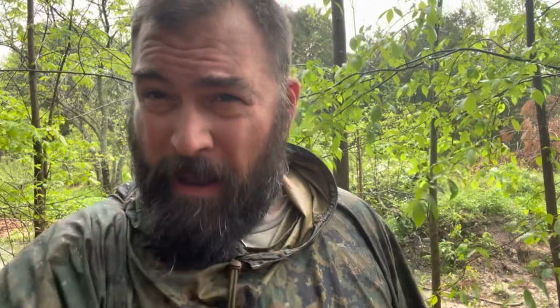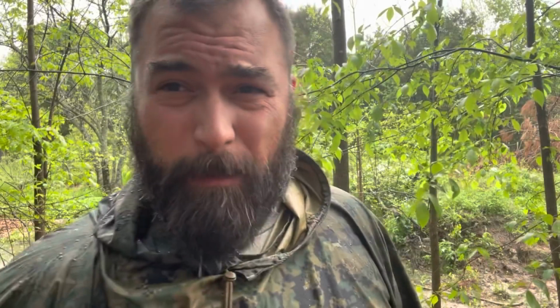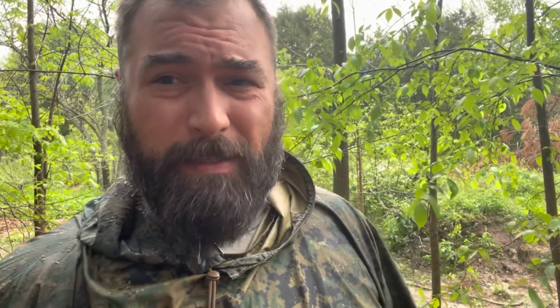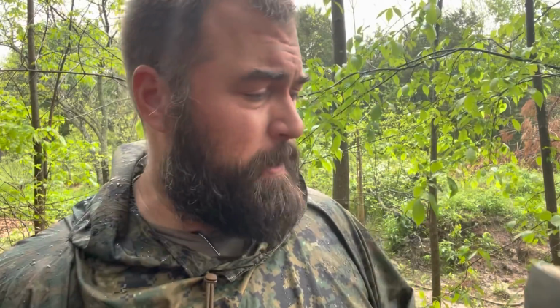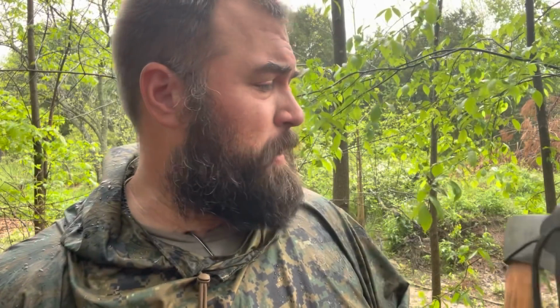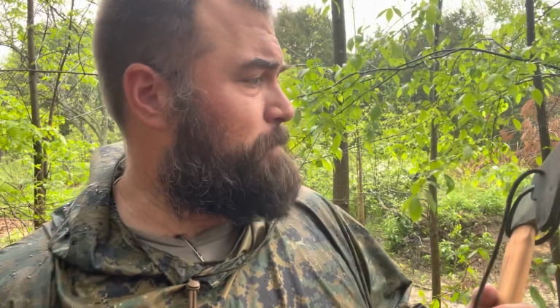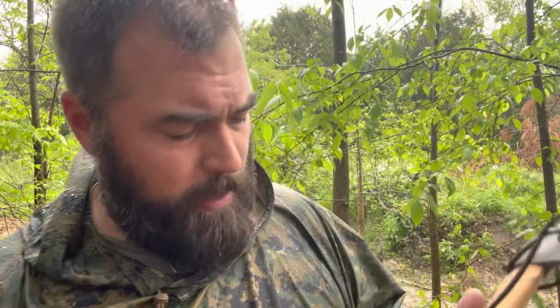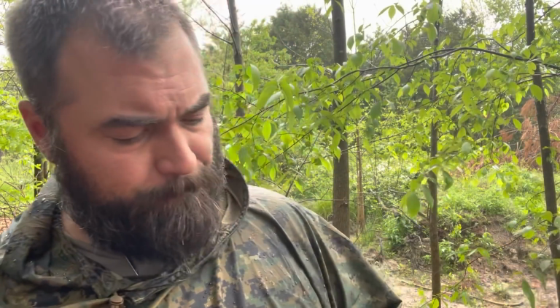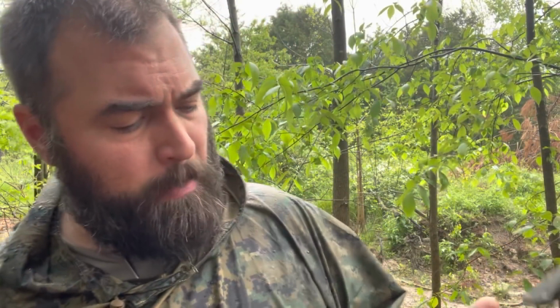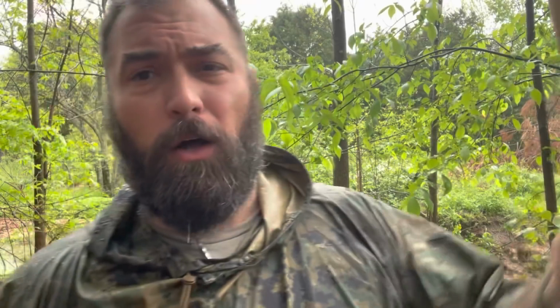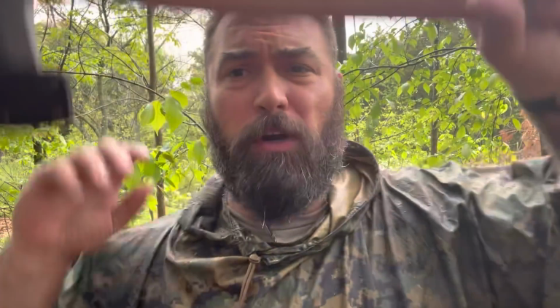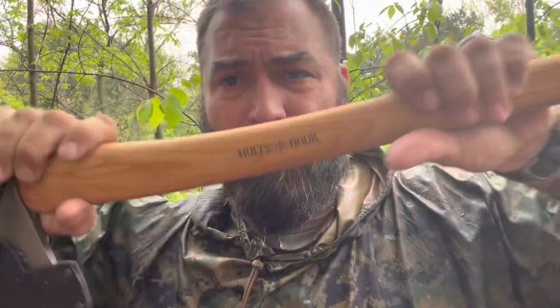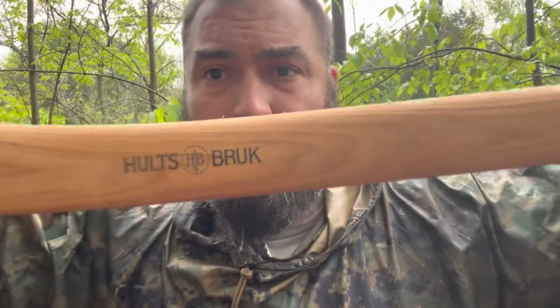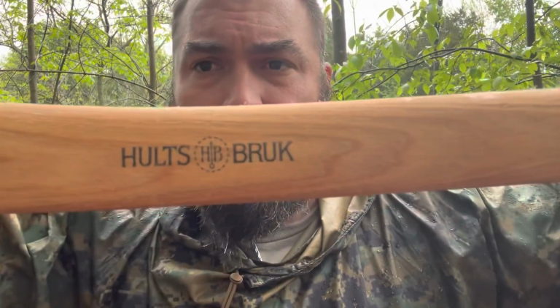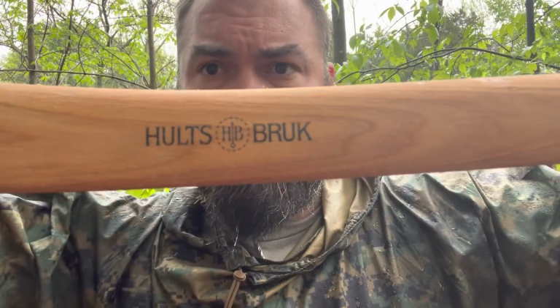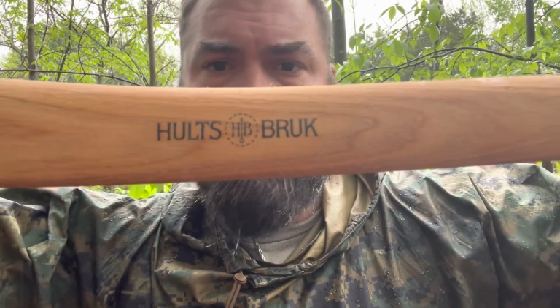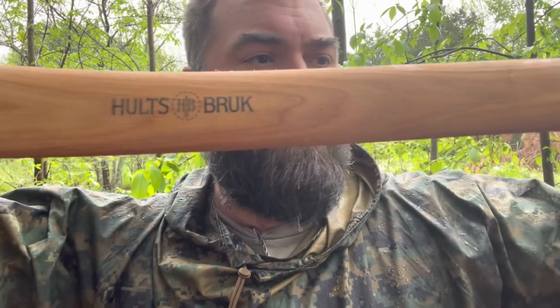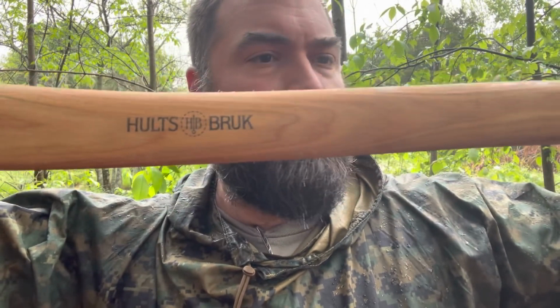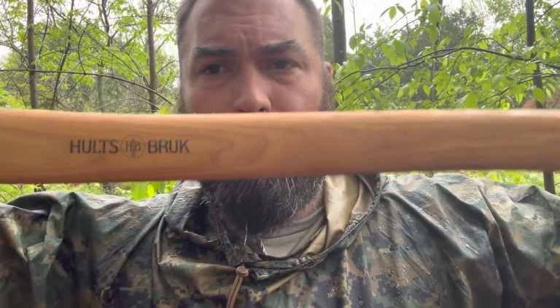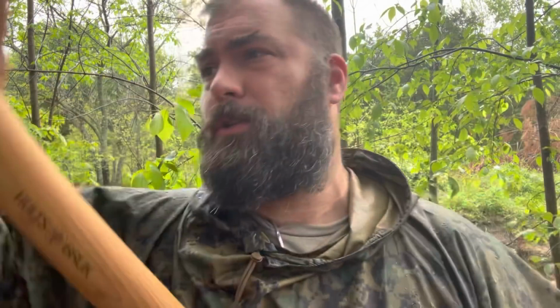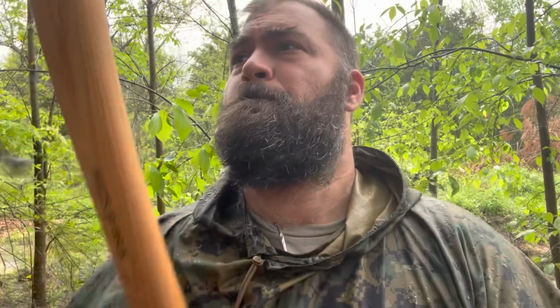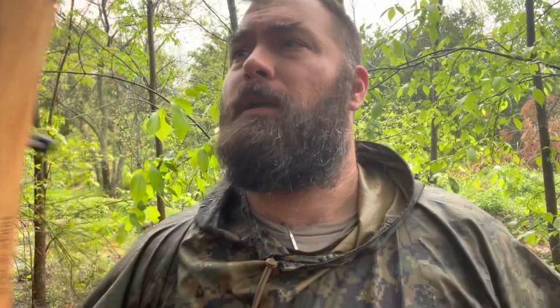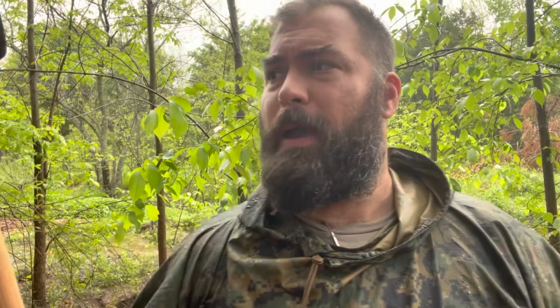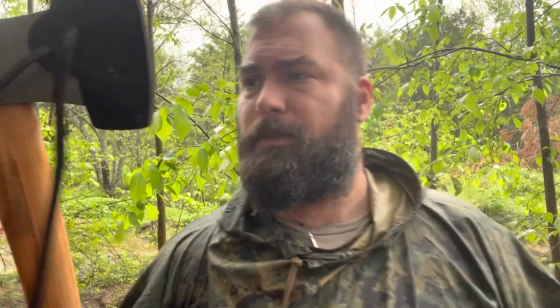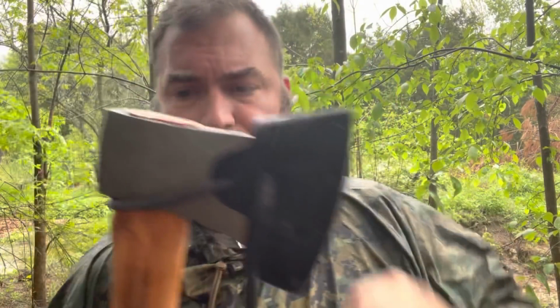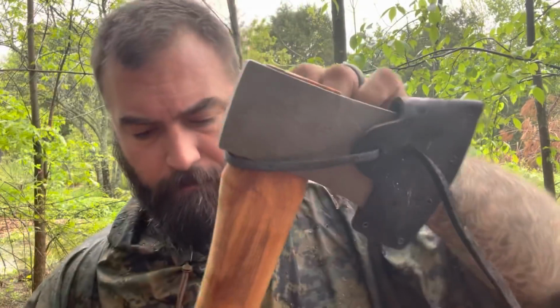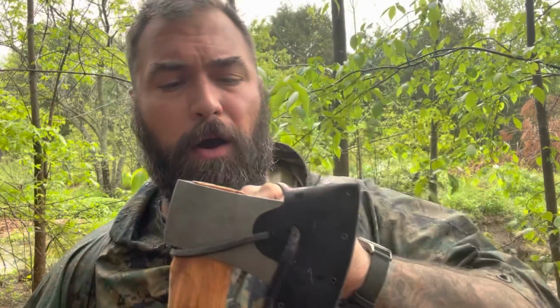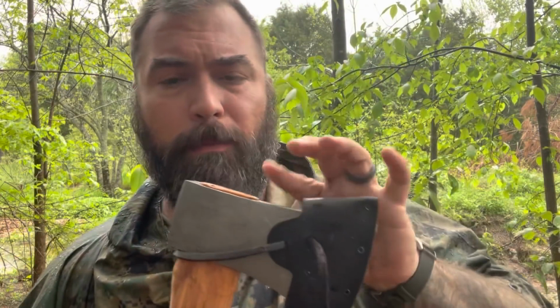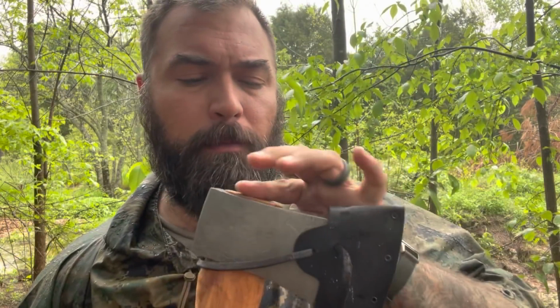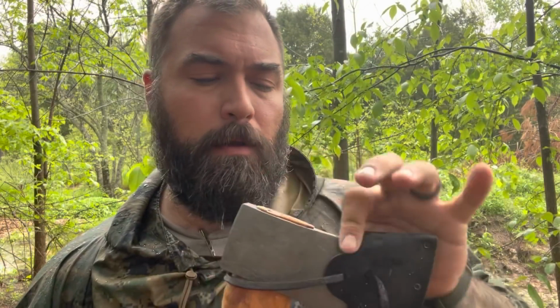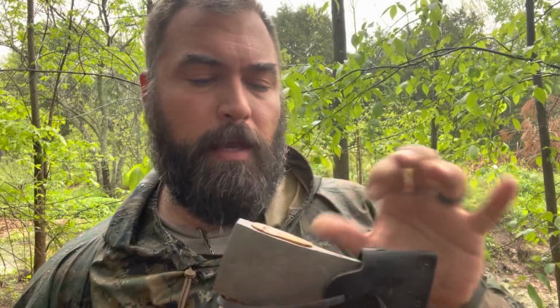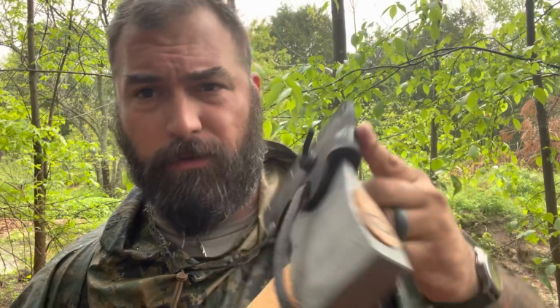What's up everybody, it's that bear guy from the internet. Got a Holtzbrook 24 inch camp axe. I don't know the model number — the internet's your friend.